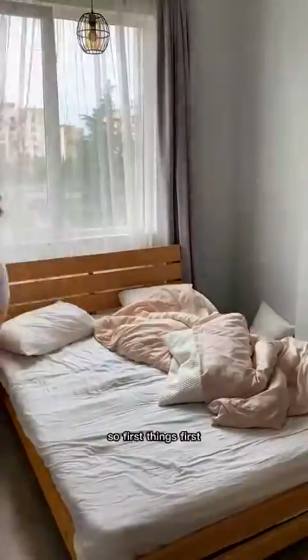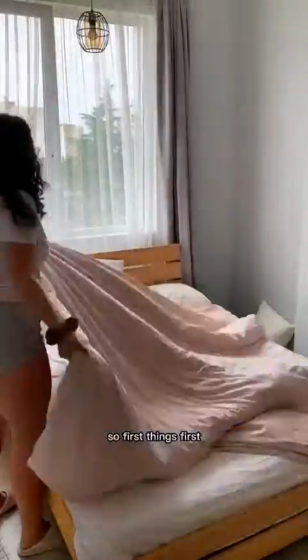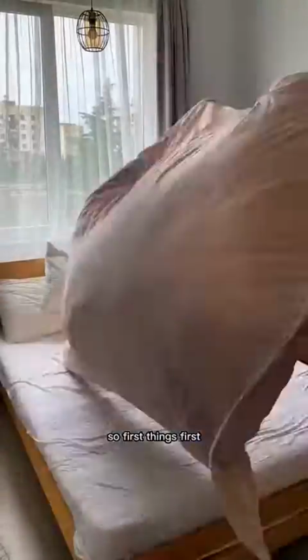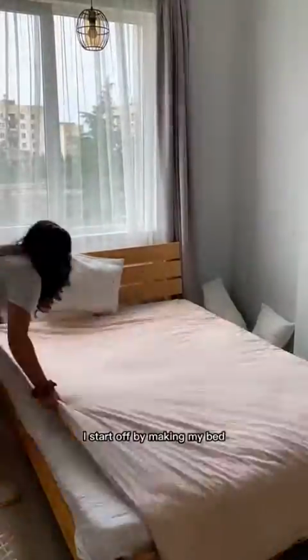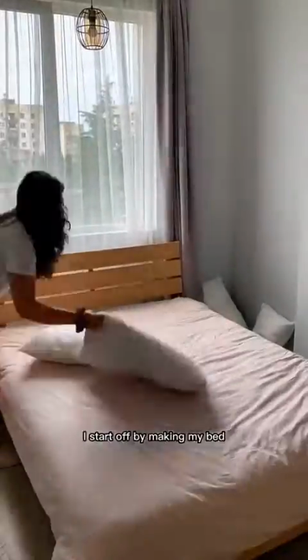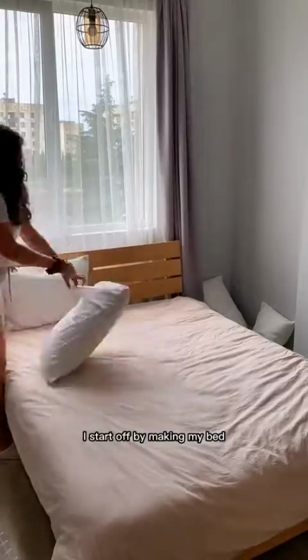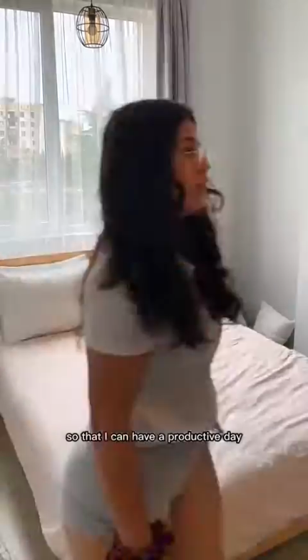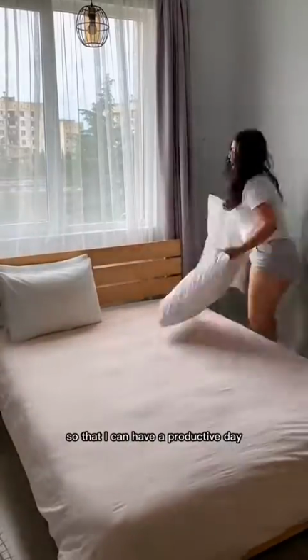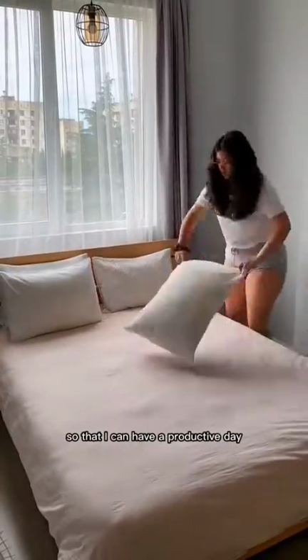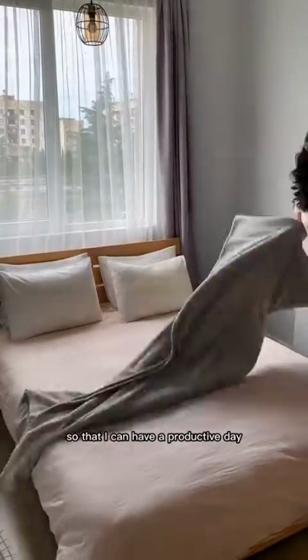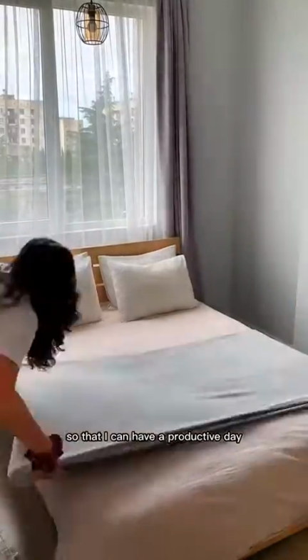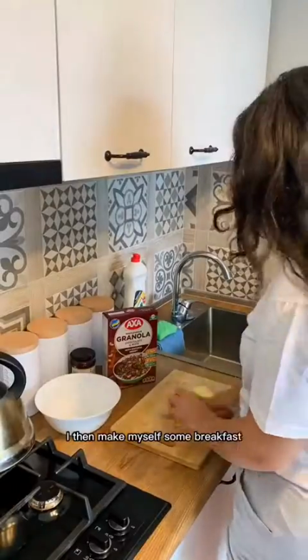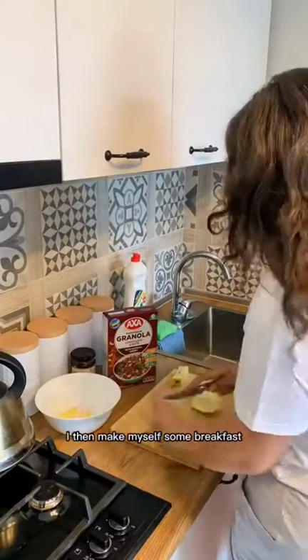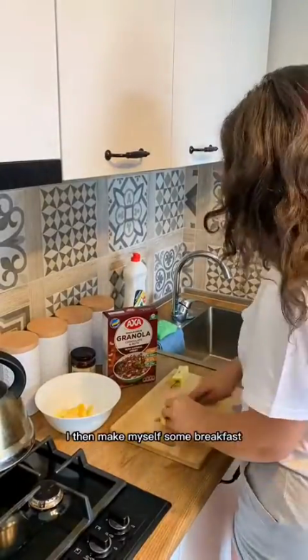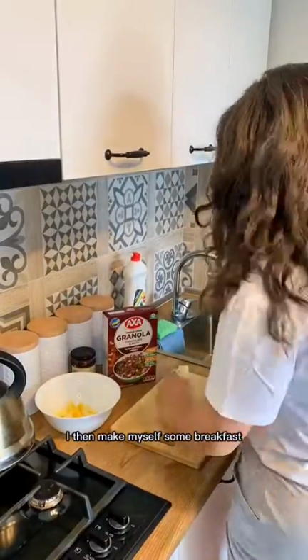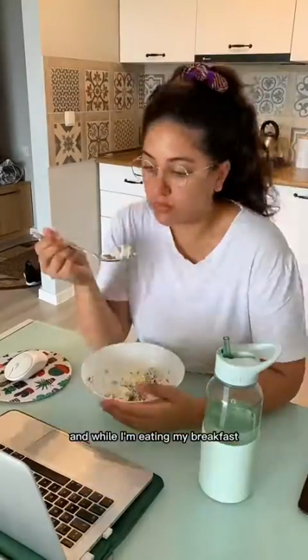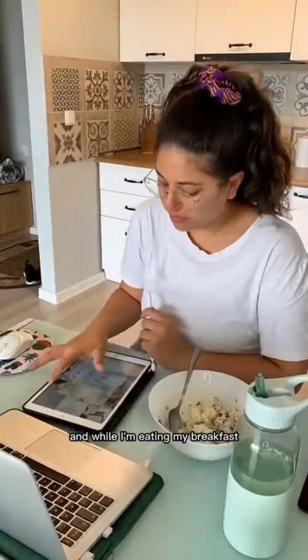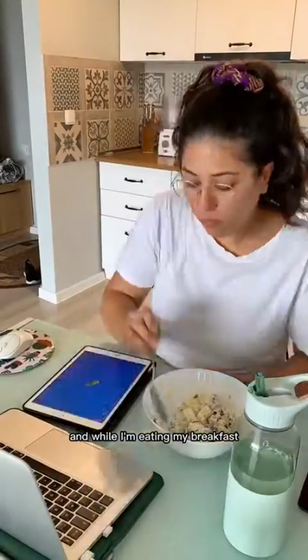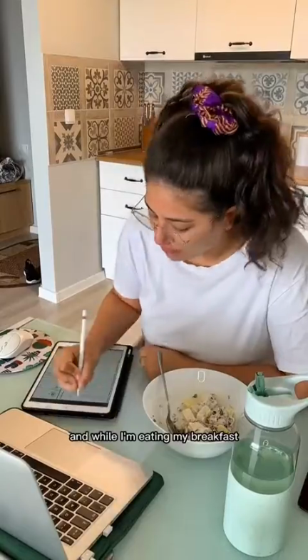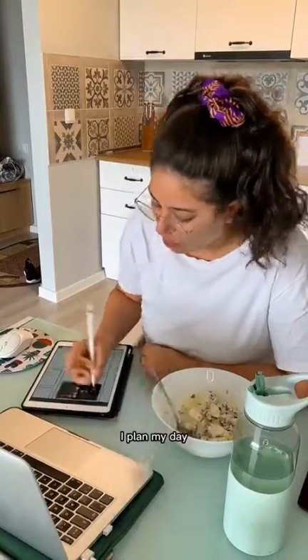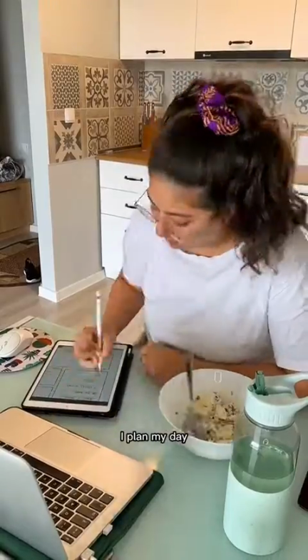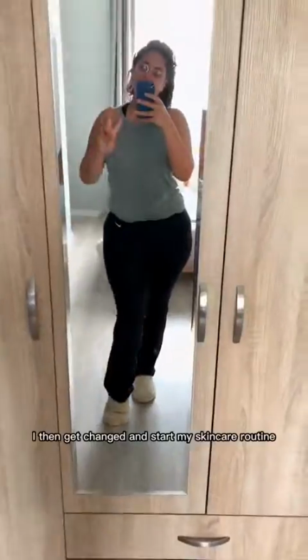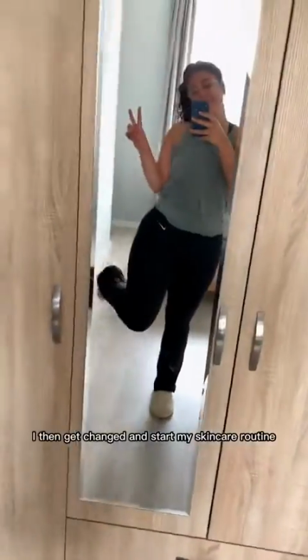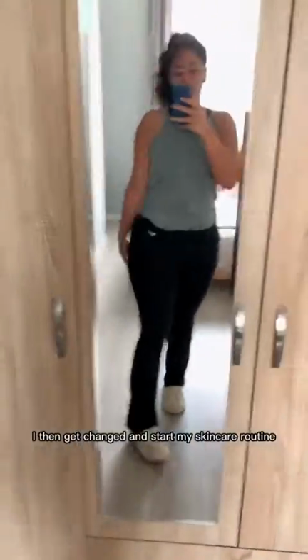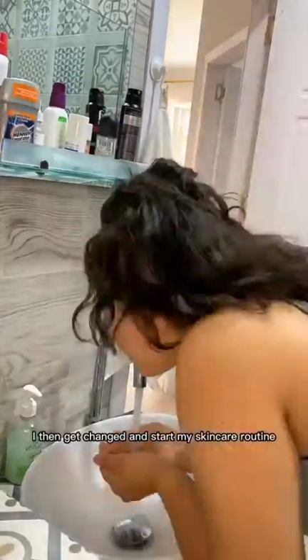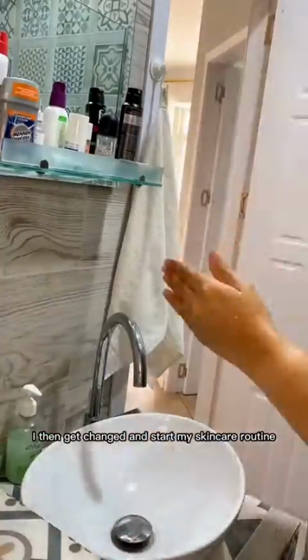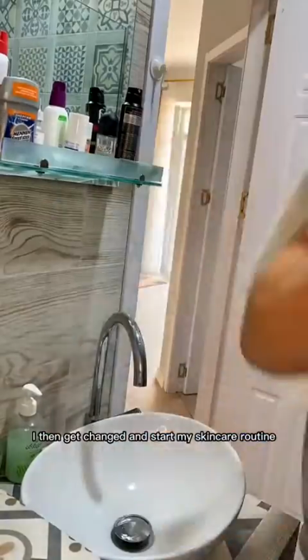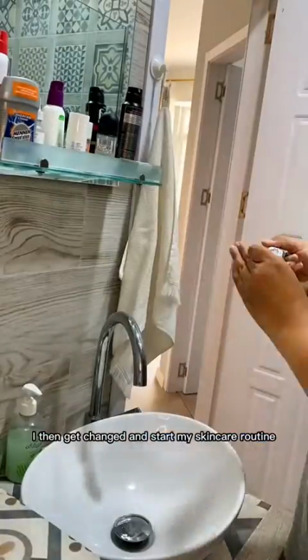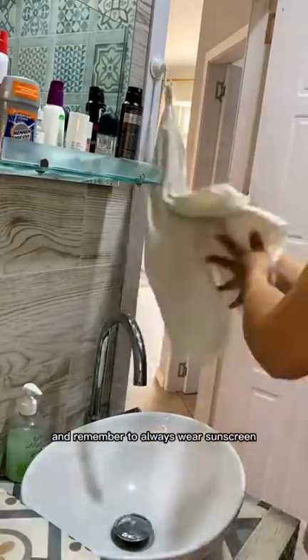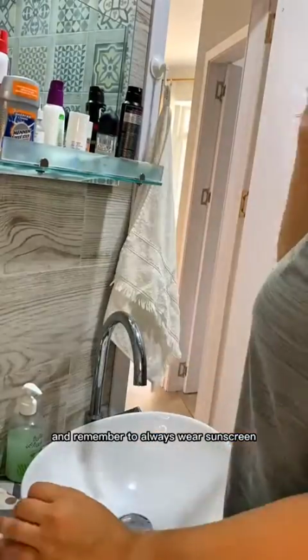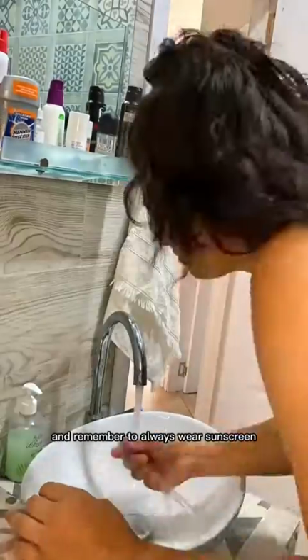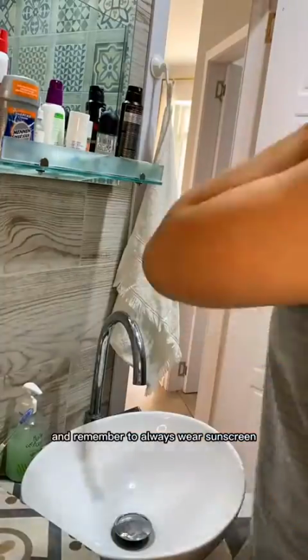First things first, I start off by making my bed so that I can have a productive day. I then make myself some breakfast and while I'm eating my breakfast I plan my day. I then get changed and start my skincare routine, and remember to always wear sunscreen.